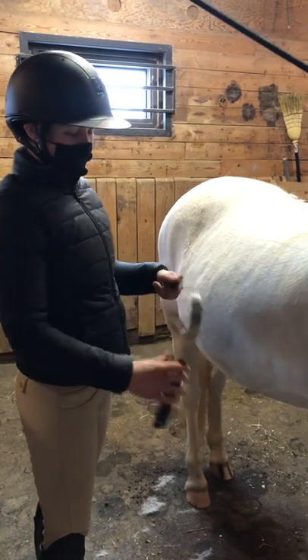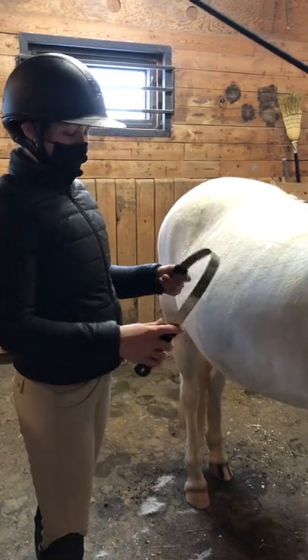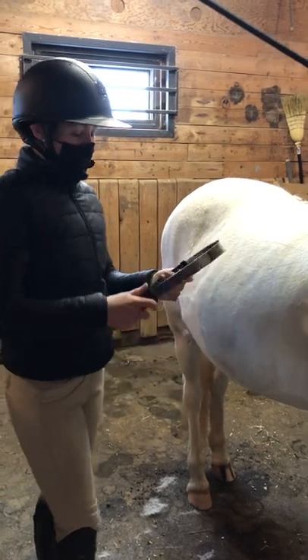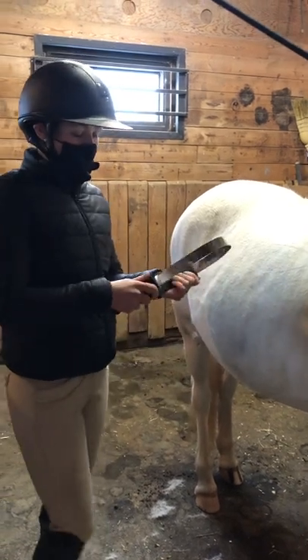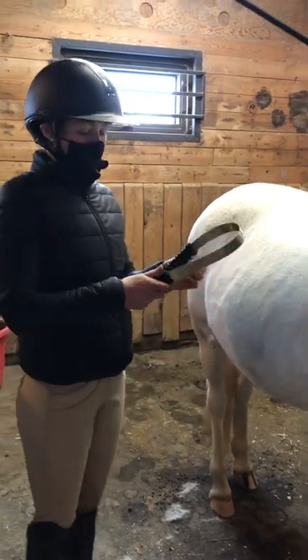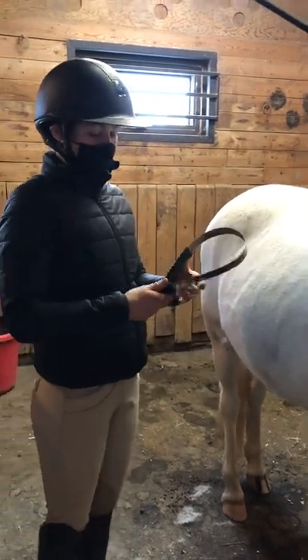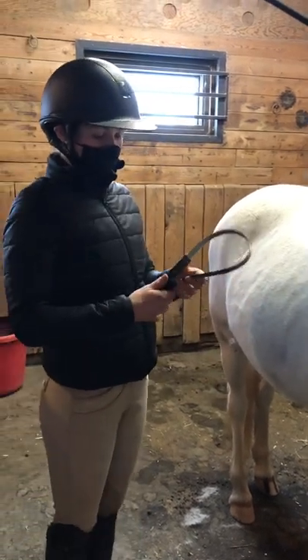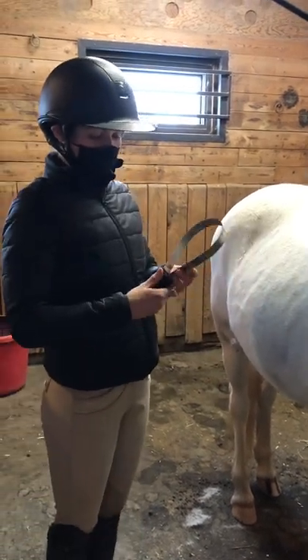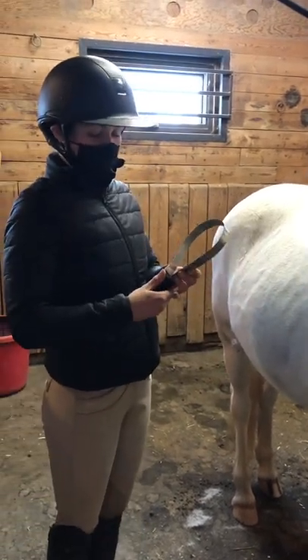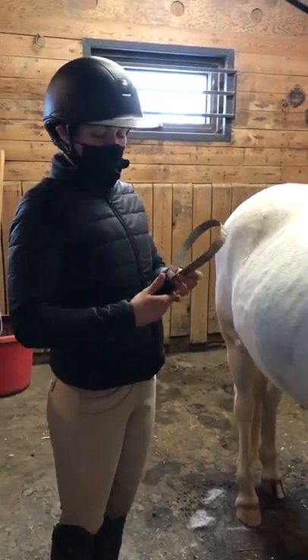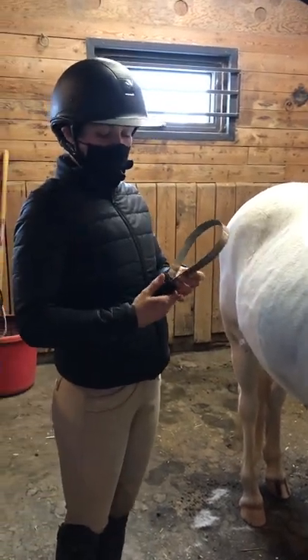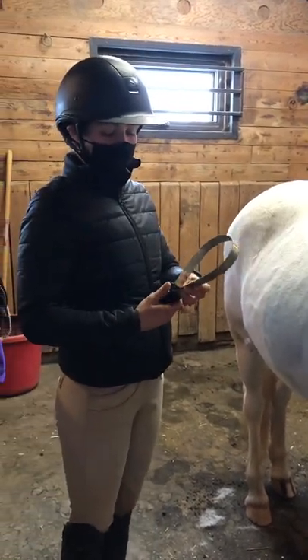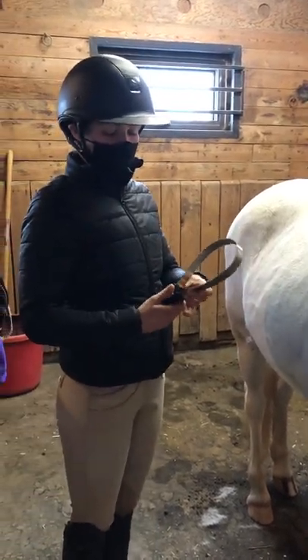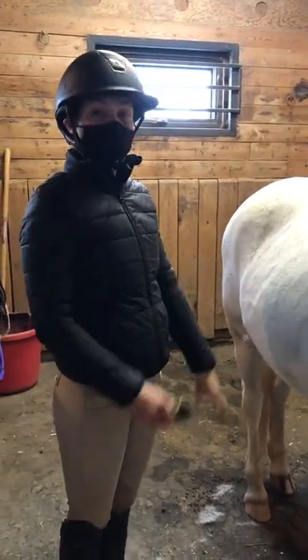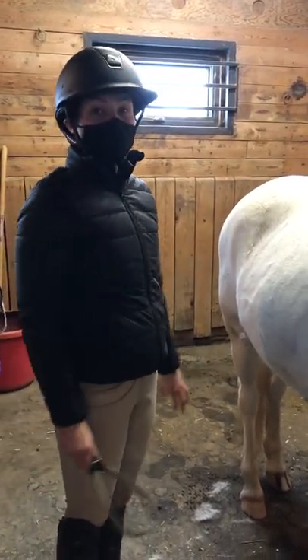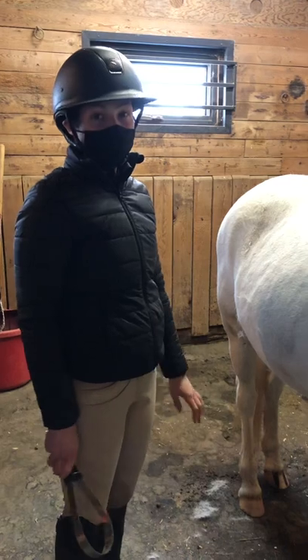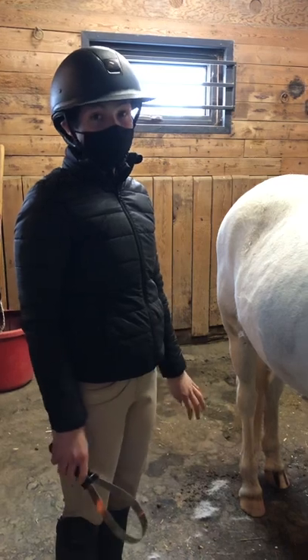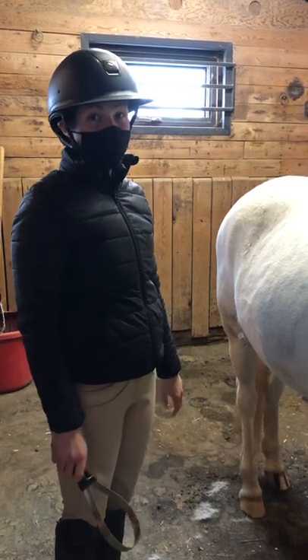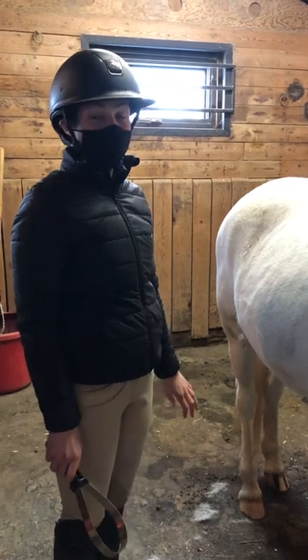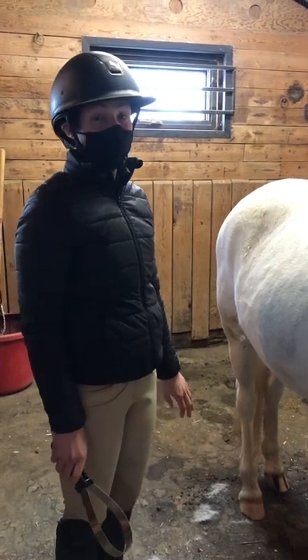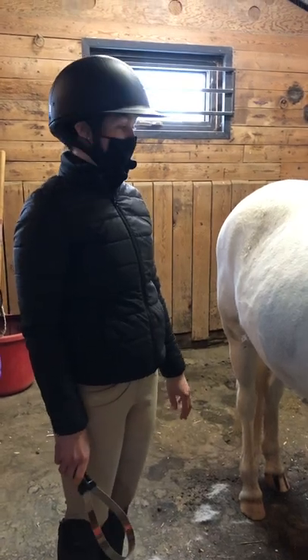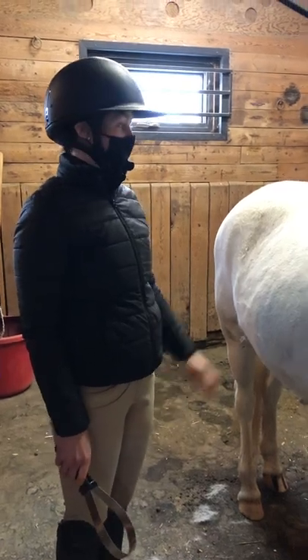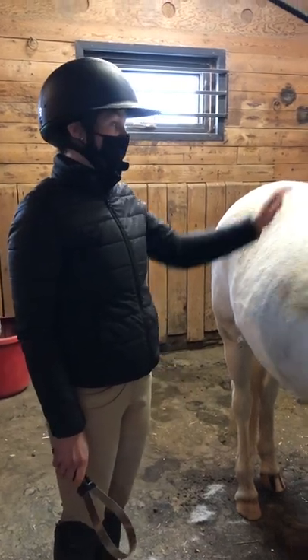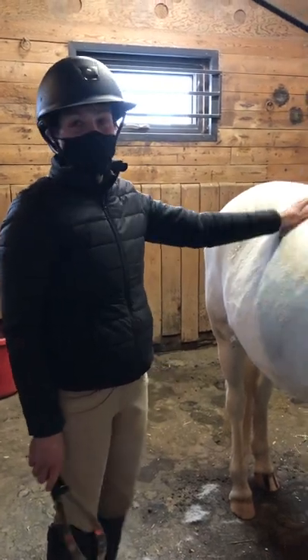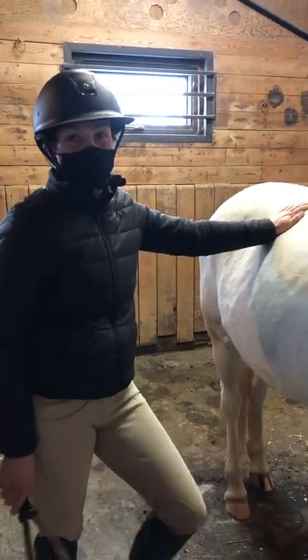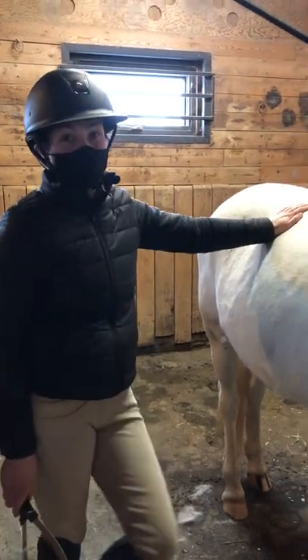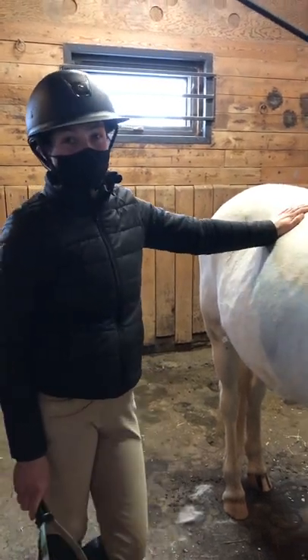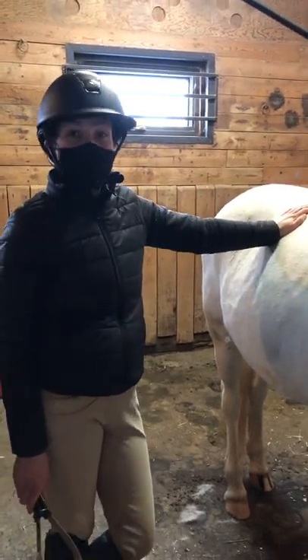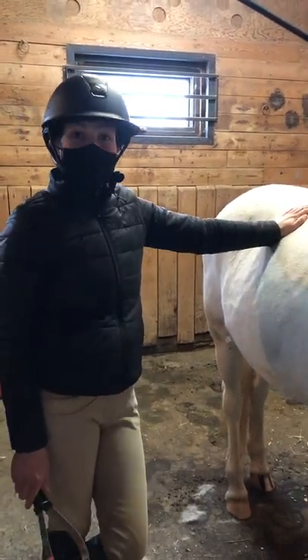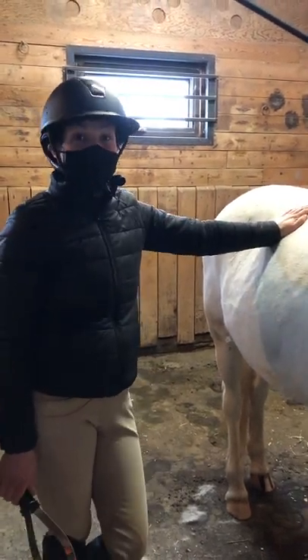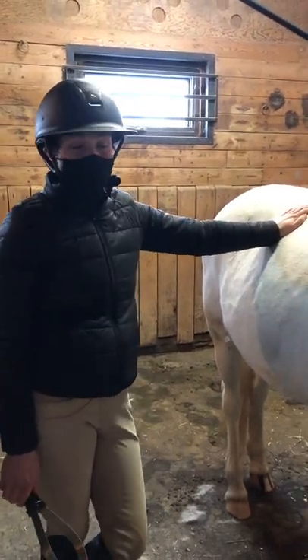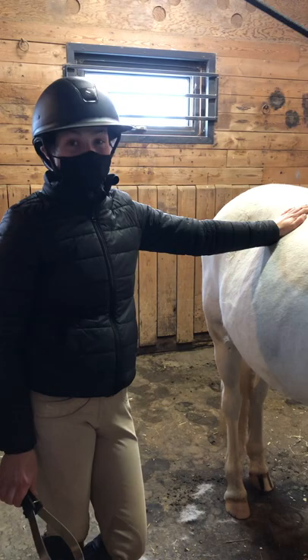So that's just a little bit about the shedding blade. We can all work a little extra these next couple of weeks to help get our horses shedding out all their winter fur and feeling a bit more comfortable.